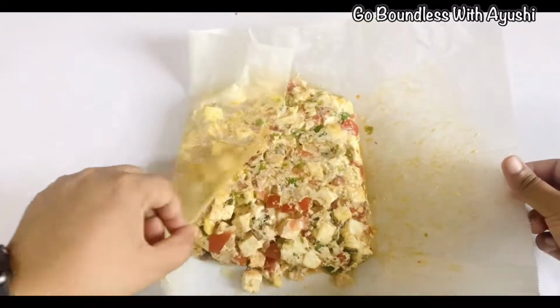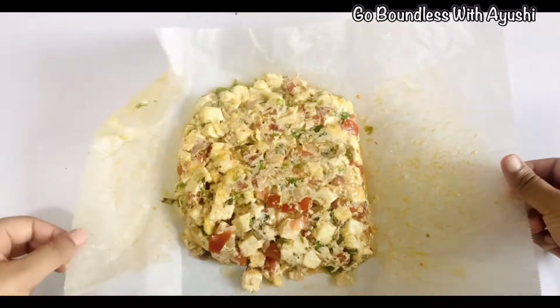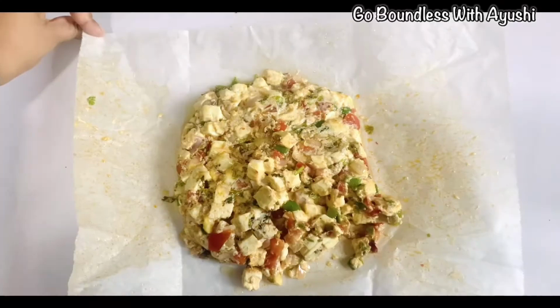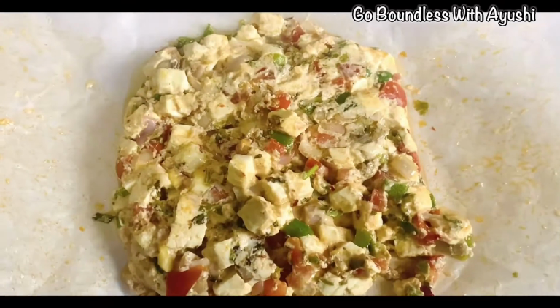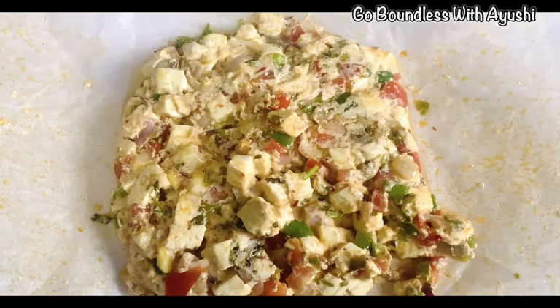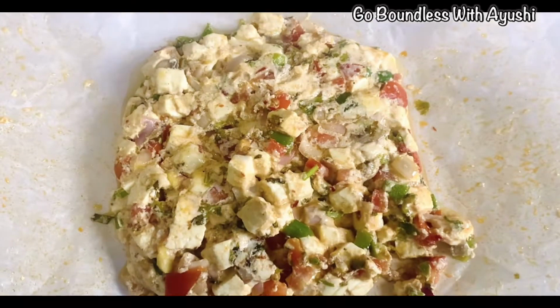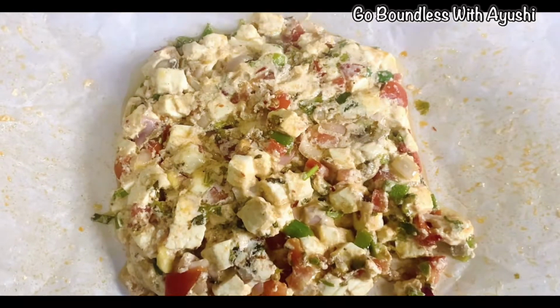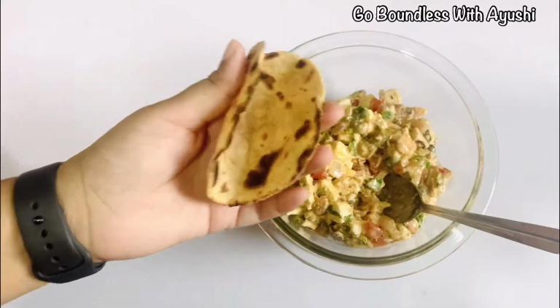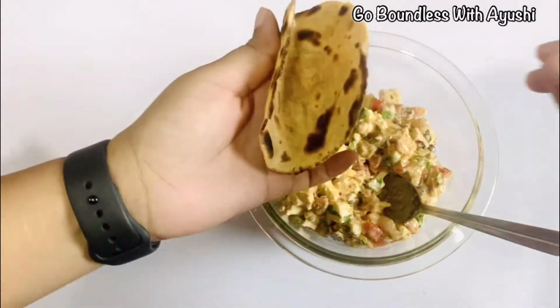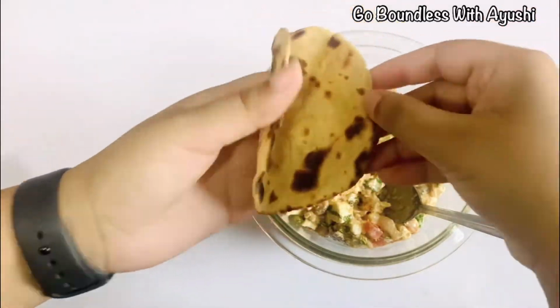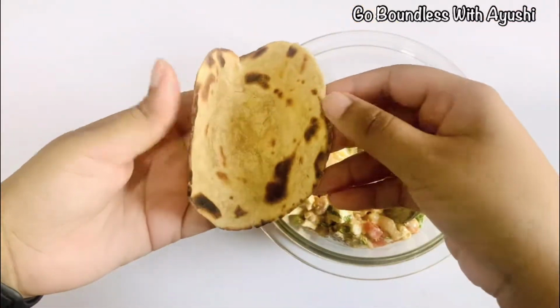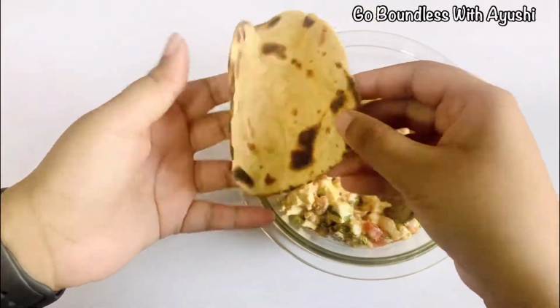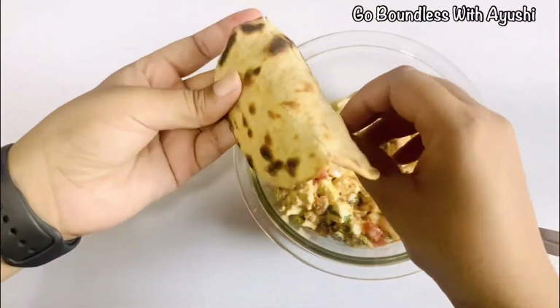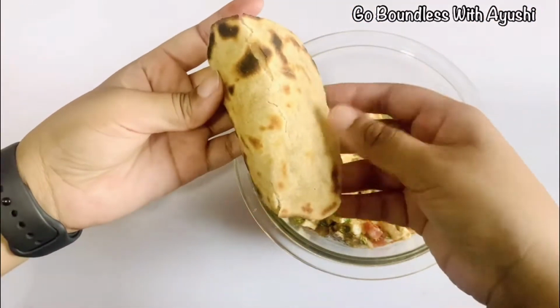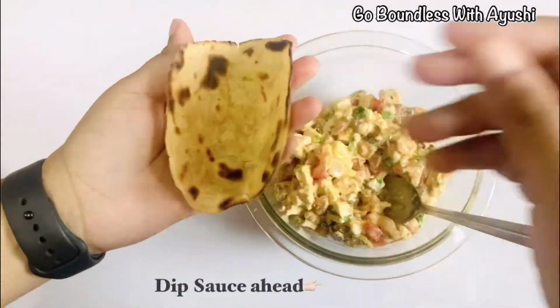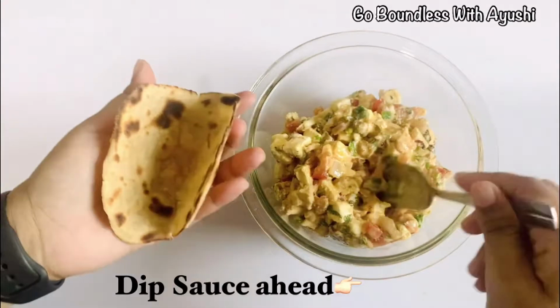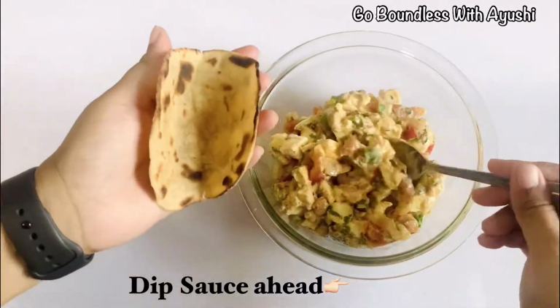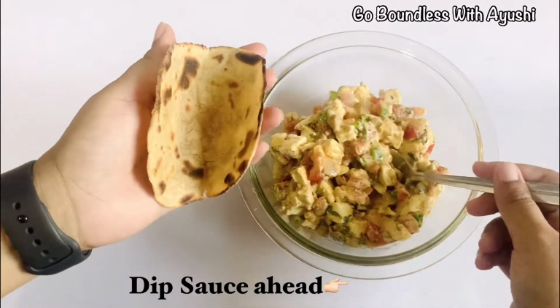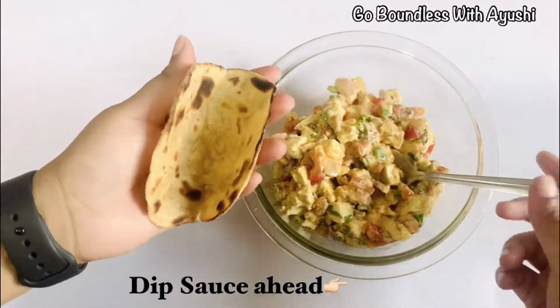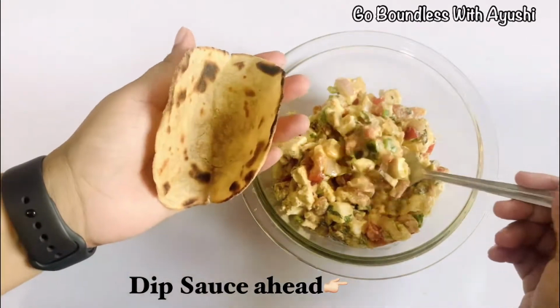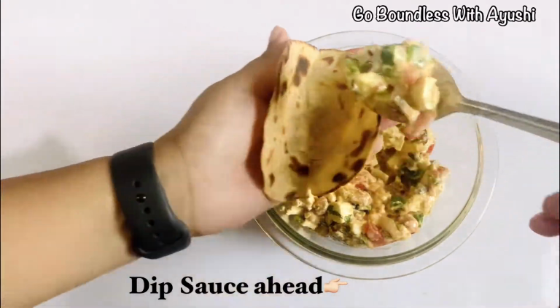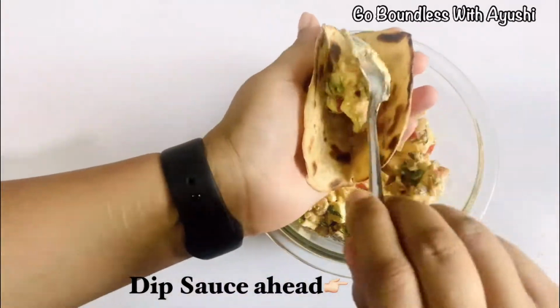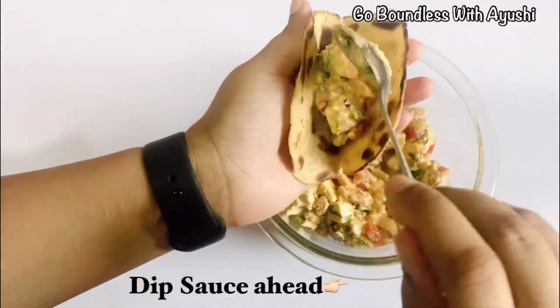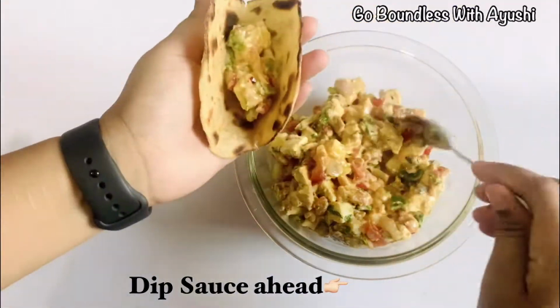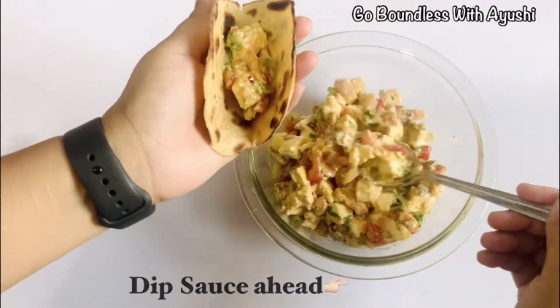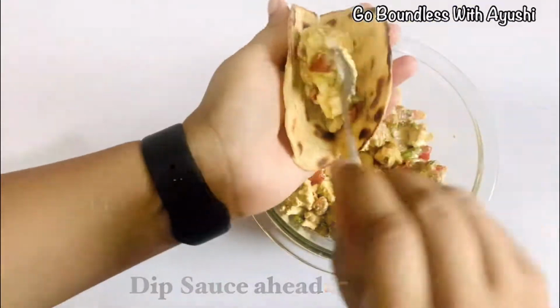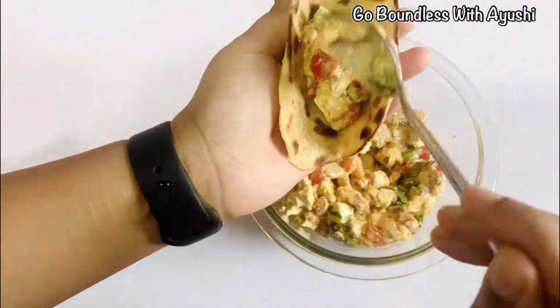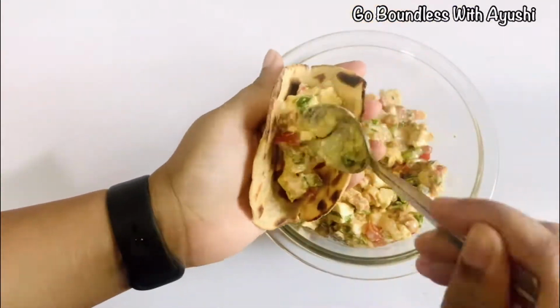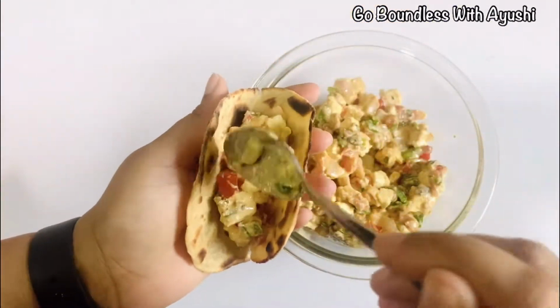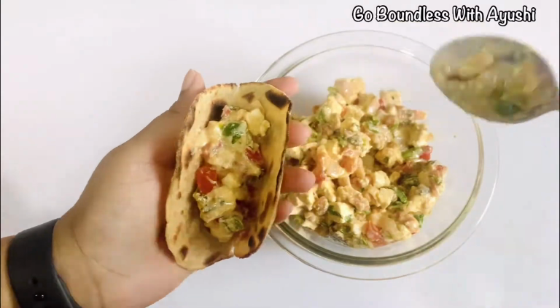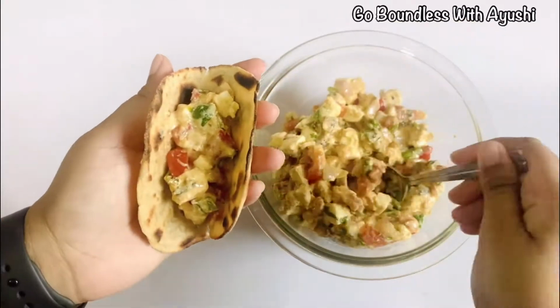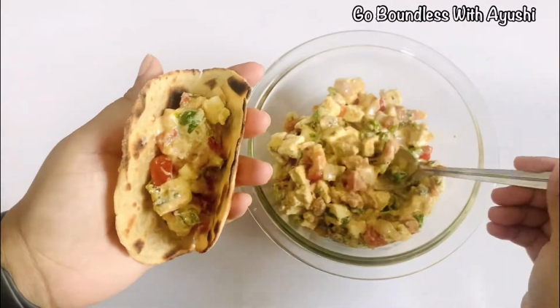Now our paneer stuffing will be baked here. You can see that our sheet is not bad. So we have made these tacos — we will fill them with our stuffing and you can enjoy it.